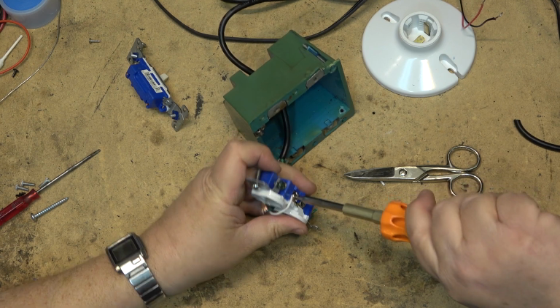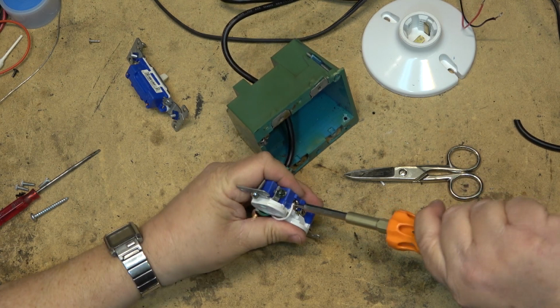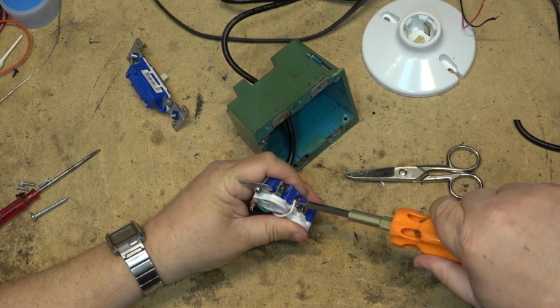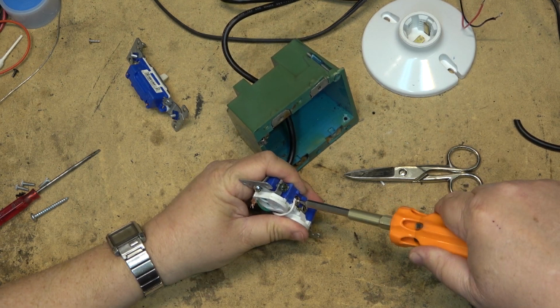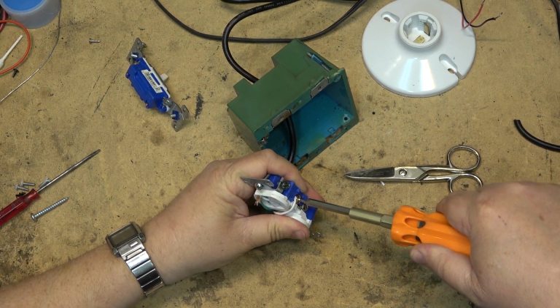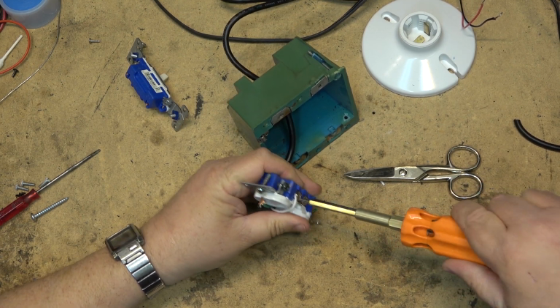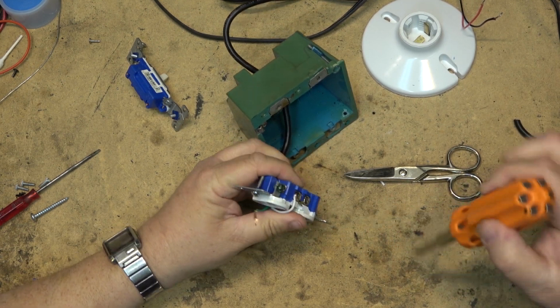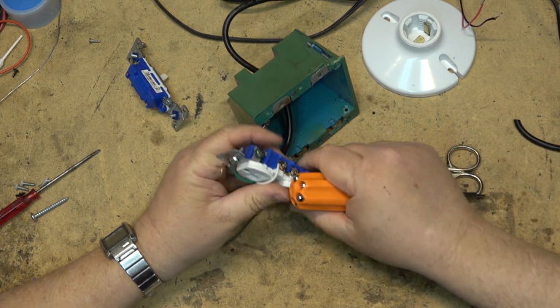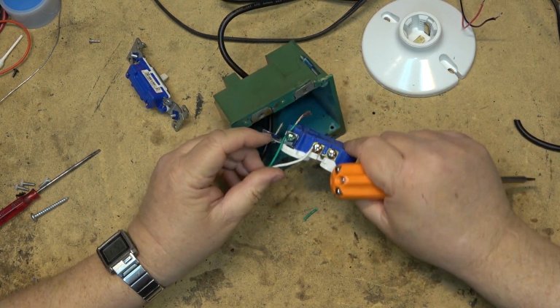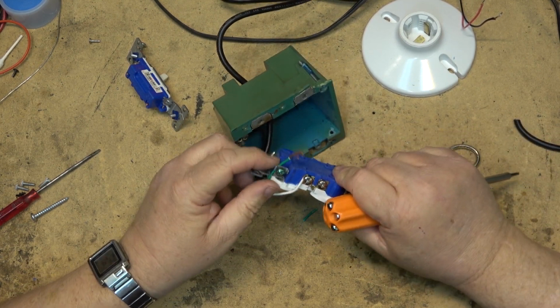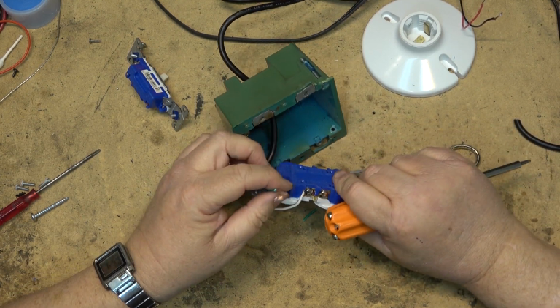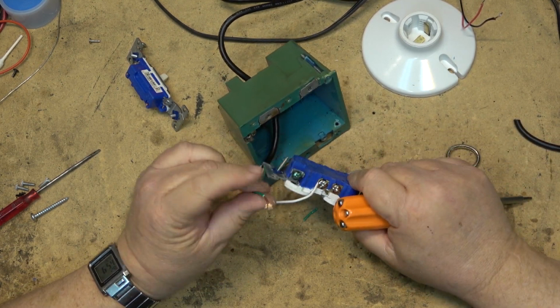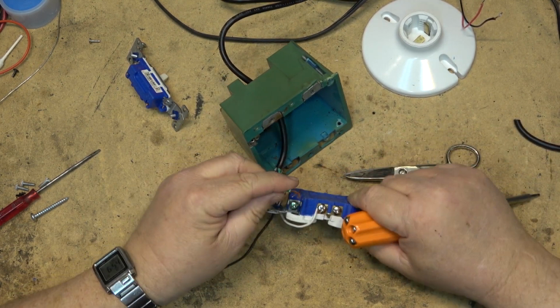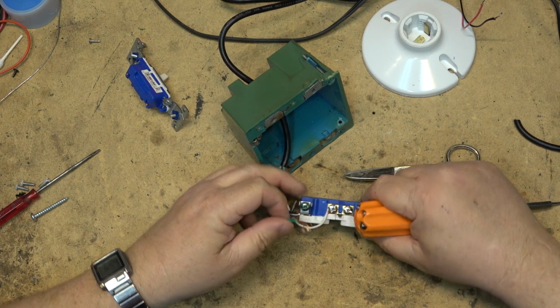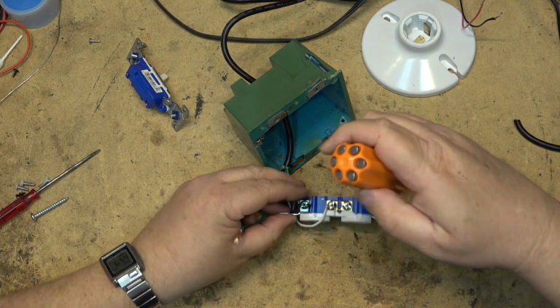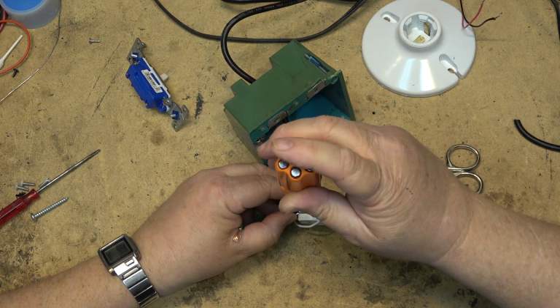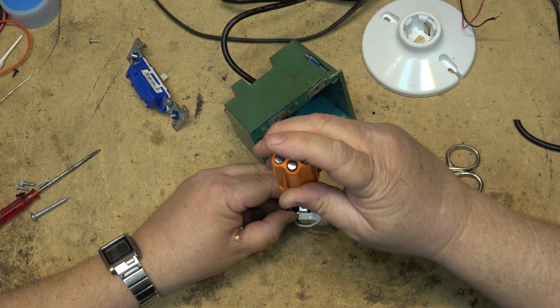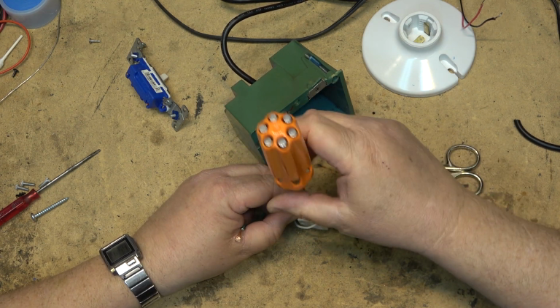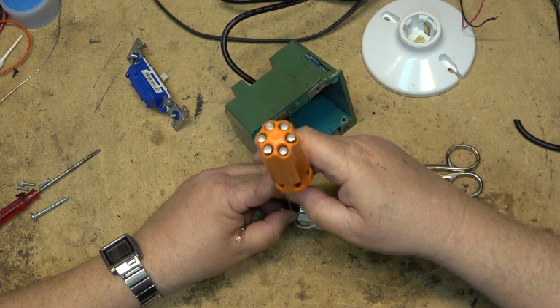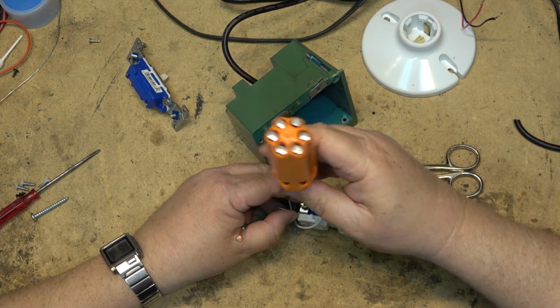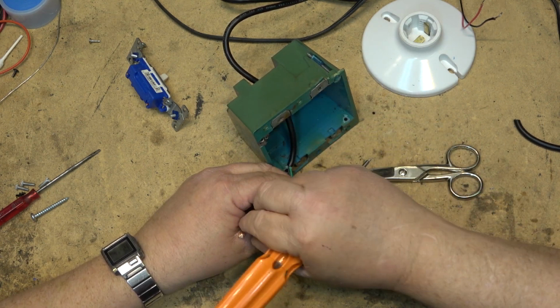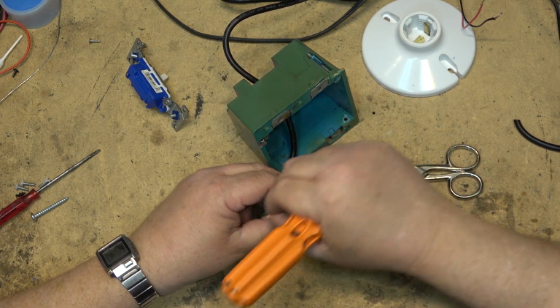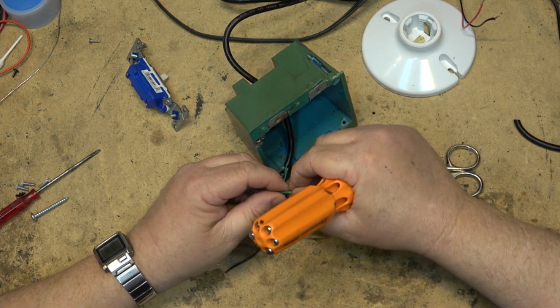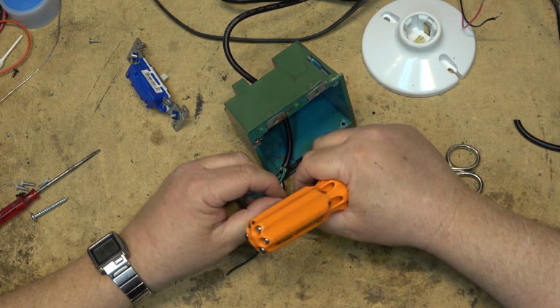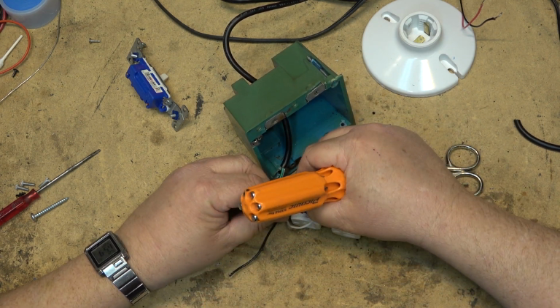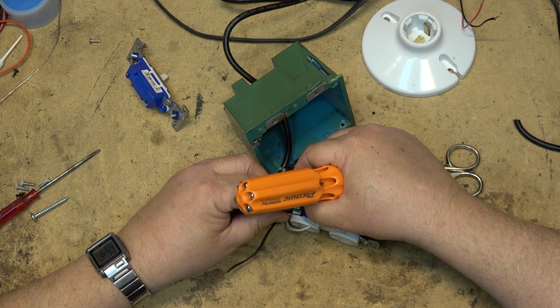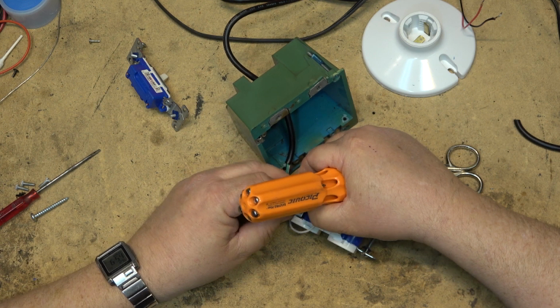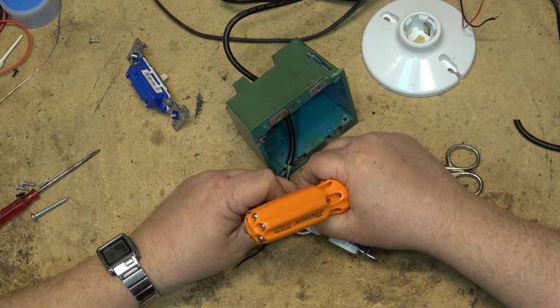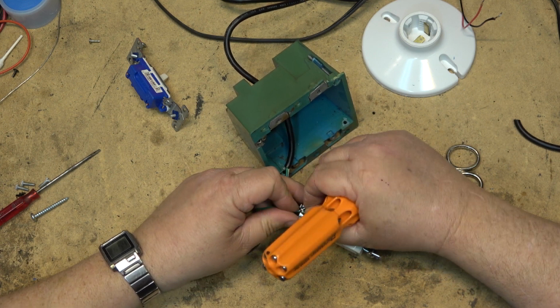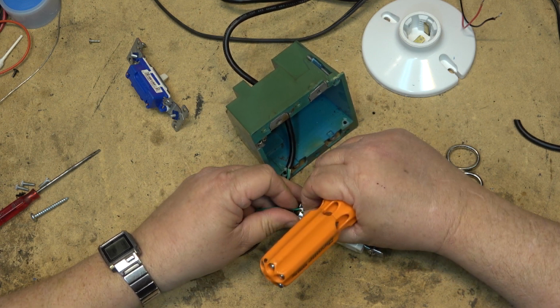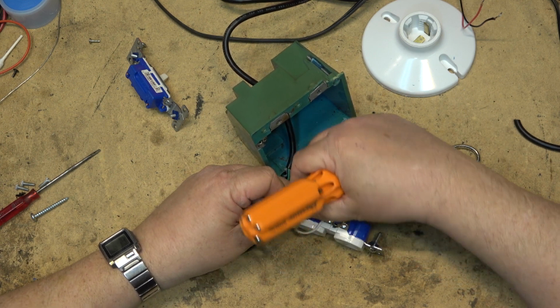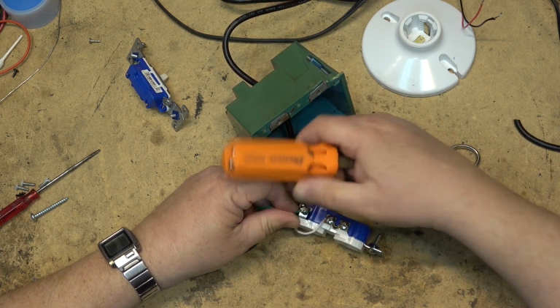First things first, we'll connect up the neutral line to this plug — I think it was $1.49, maybe not, it's a recycled one. Then we'll connect up our ground as well to the ground screw. Safety first, boys and girls, safety first.